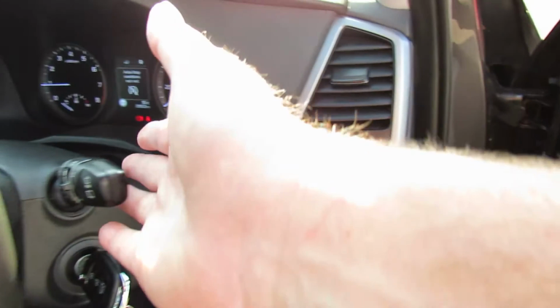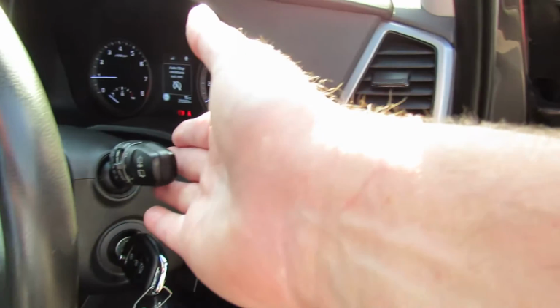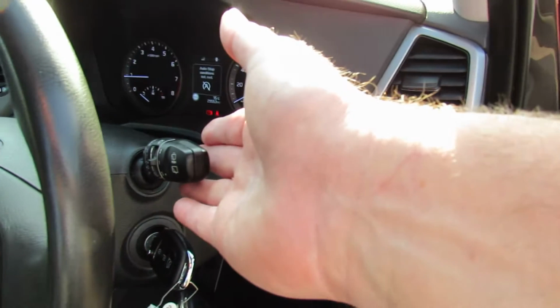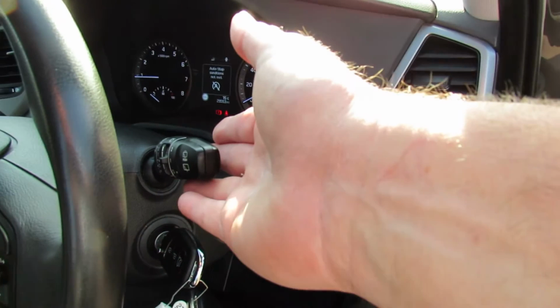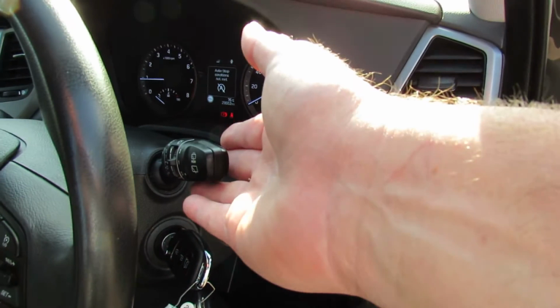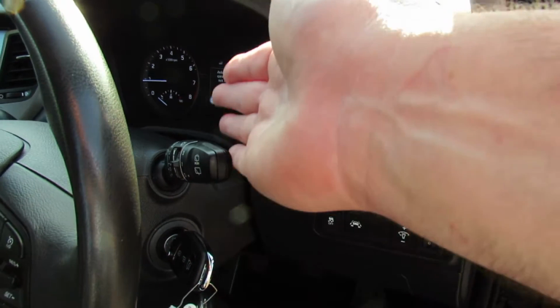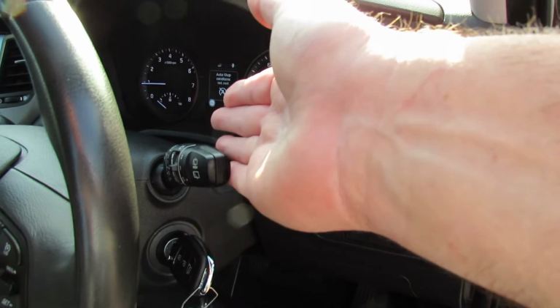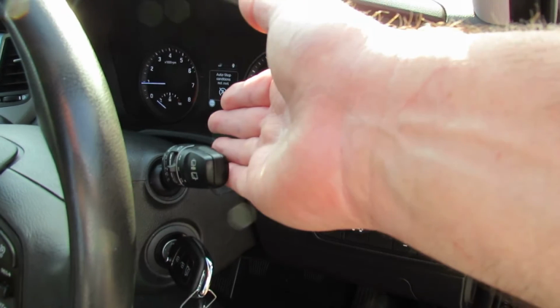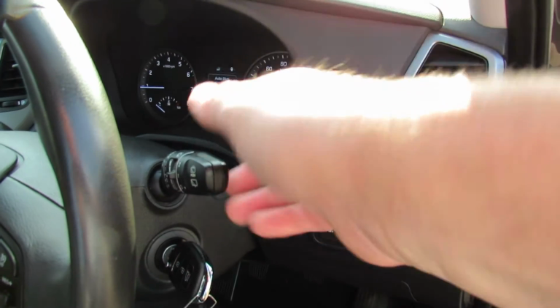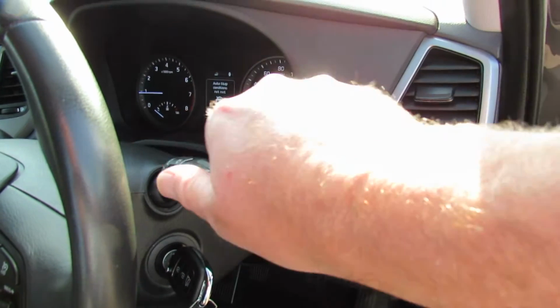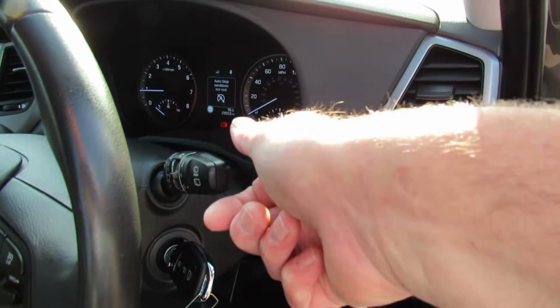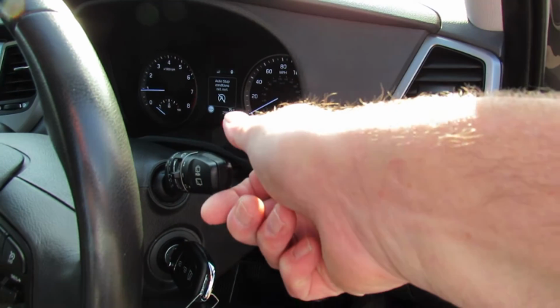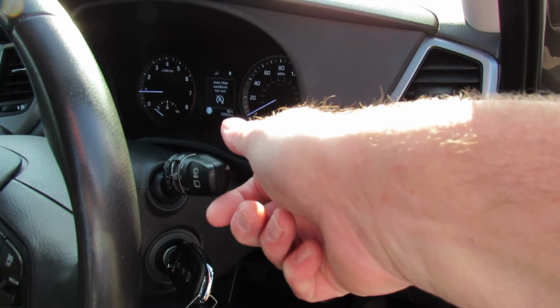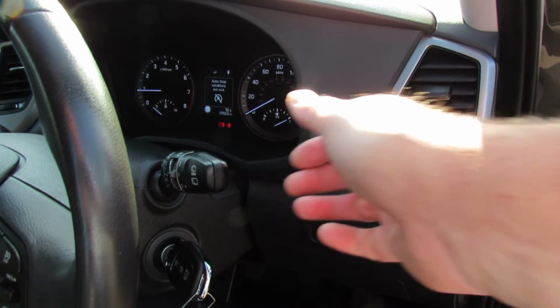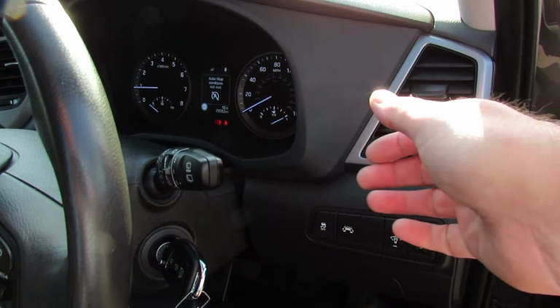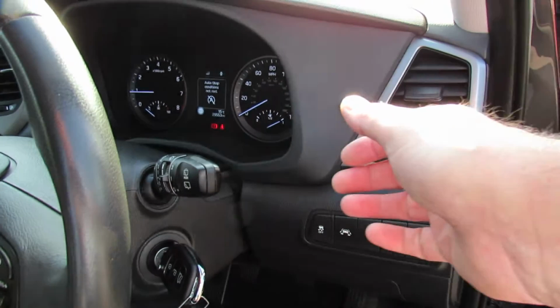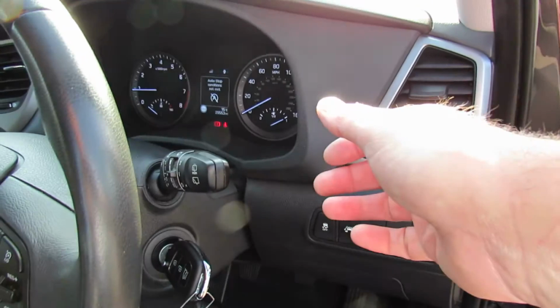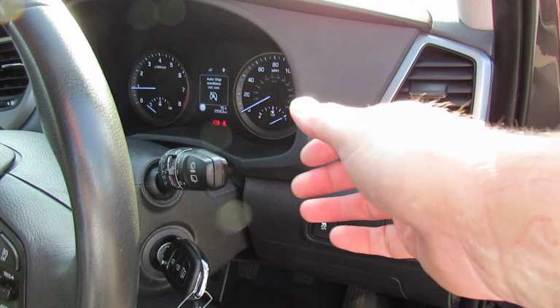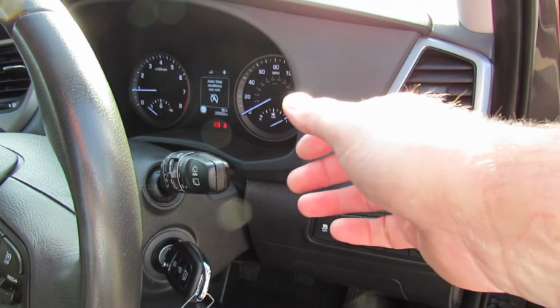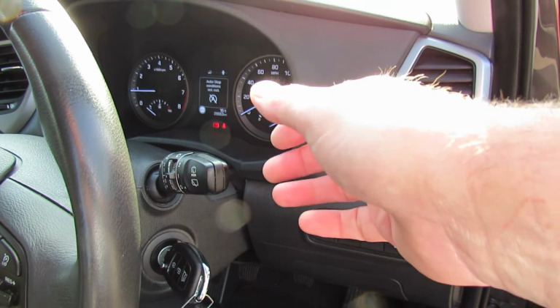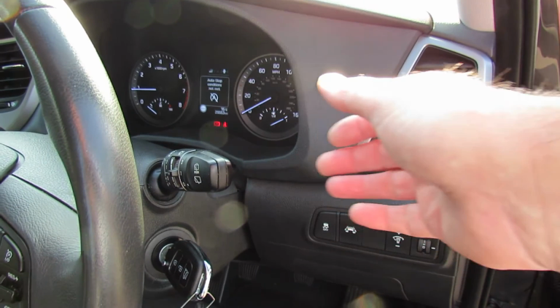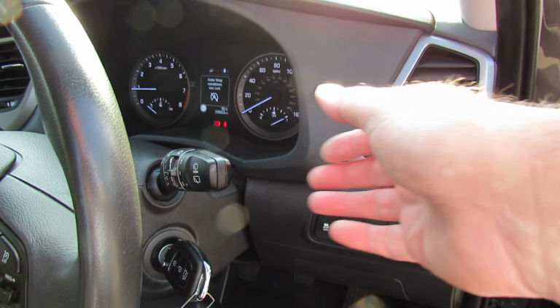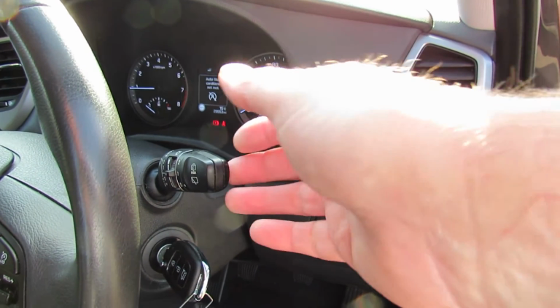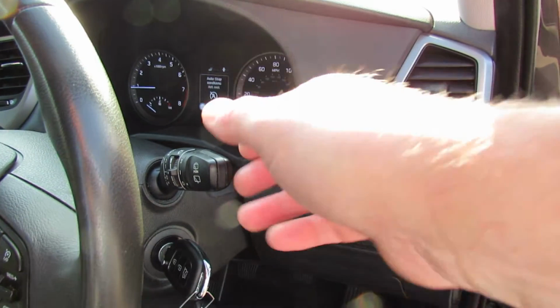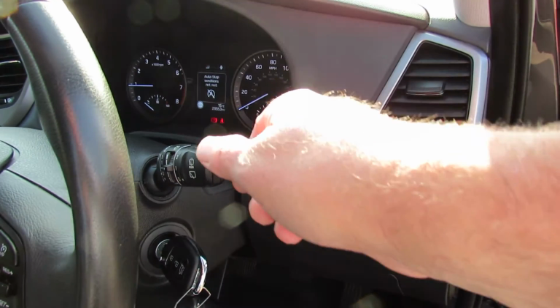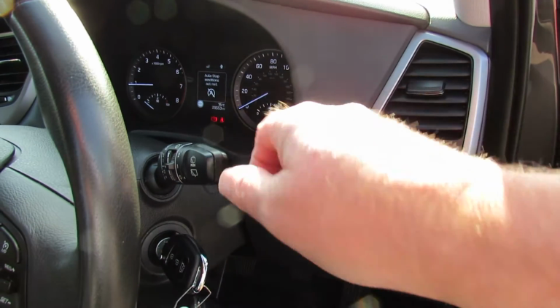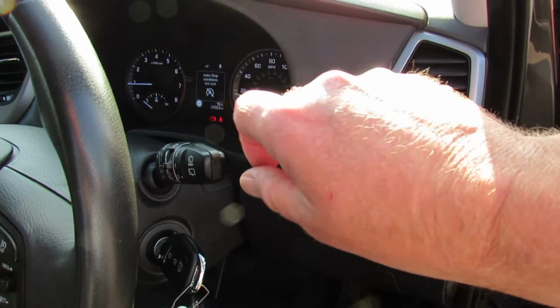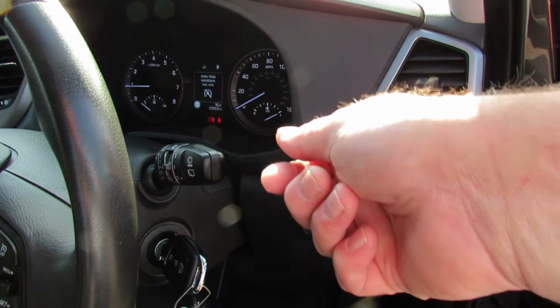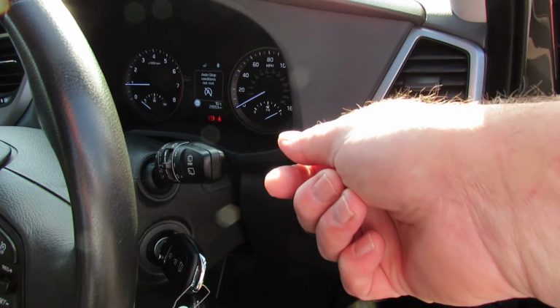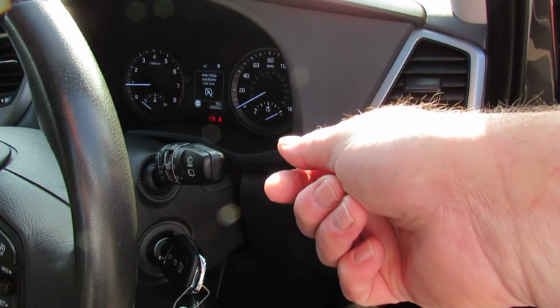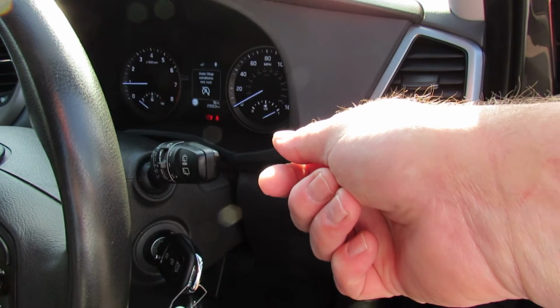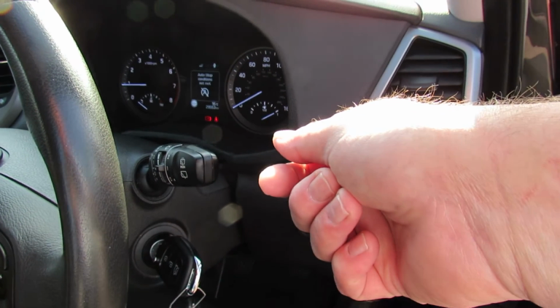Wipers are just here and it's upwards. You twist for the rear wiper, you pull towards you to wash the screen, and you twist to wash the back screen.